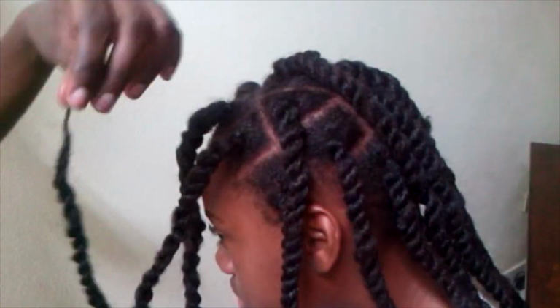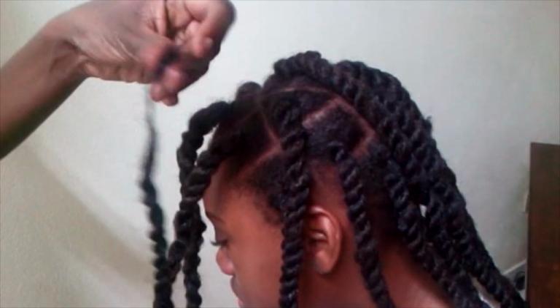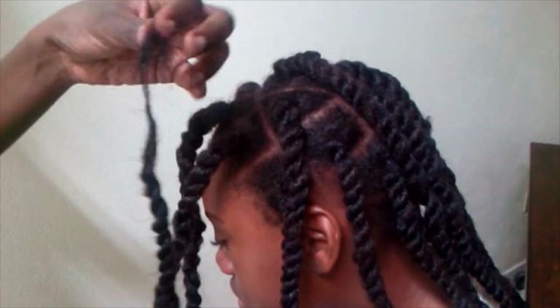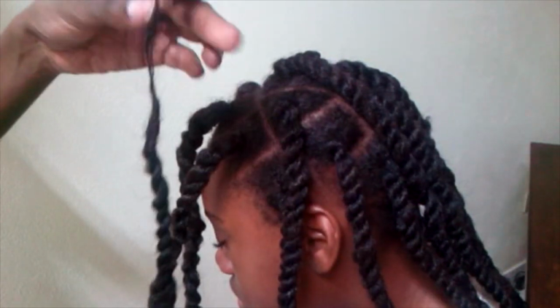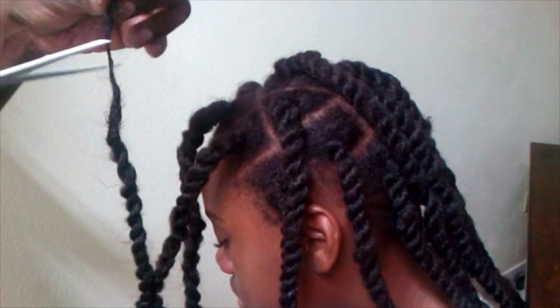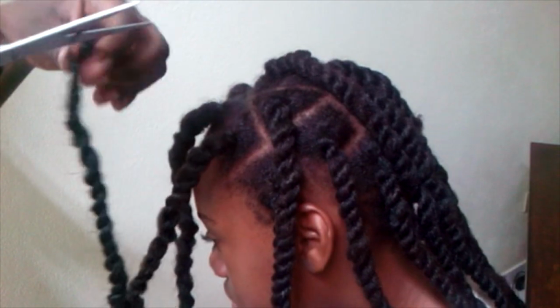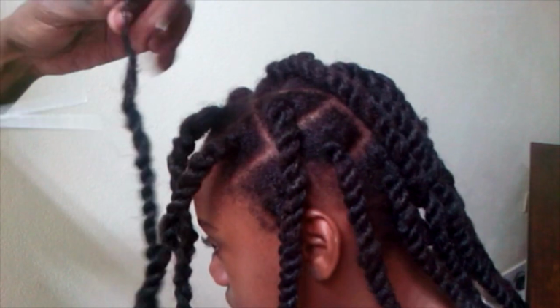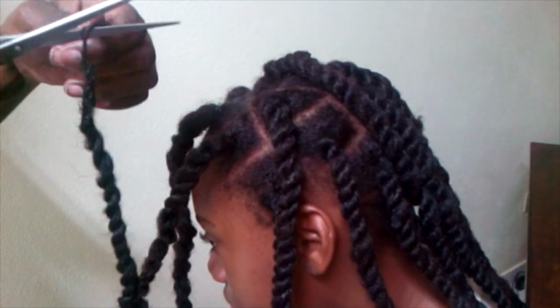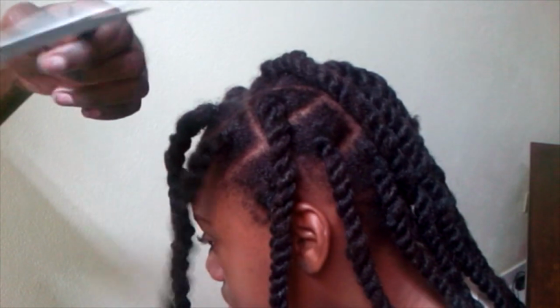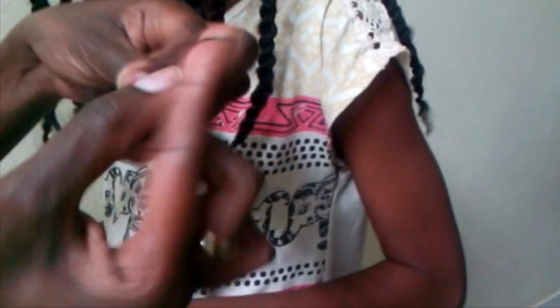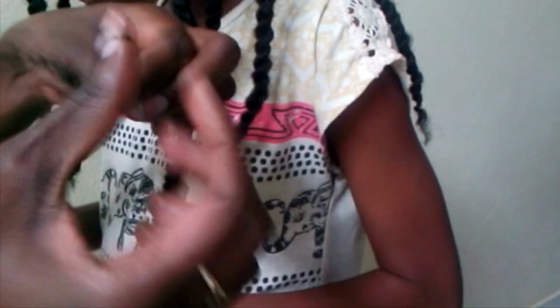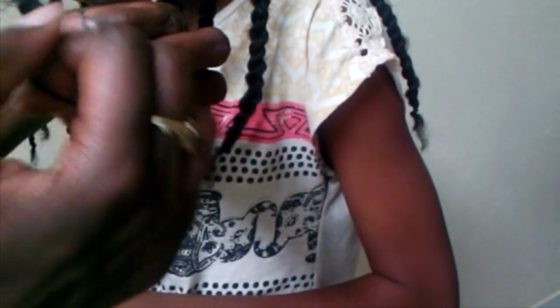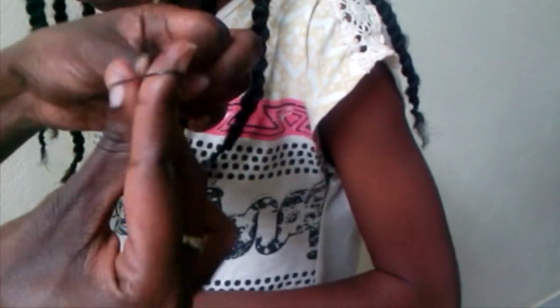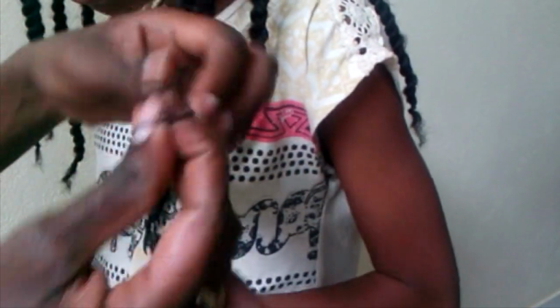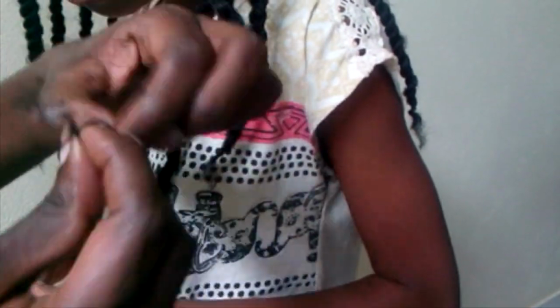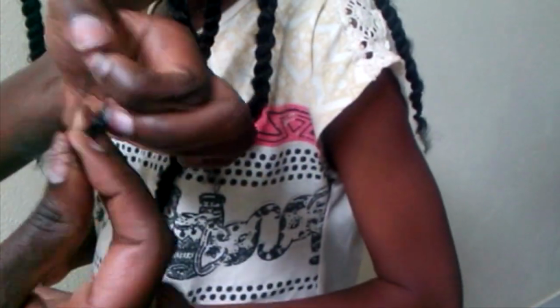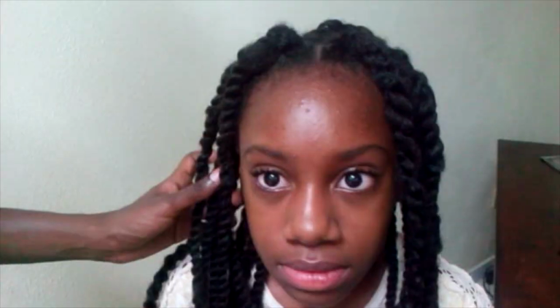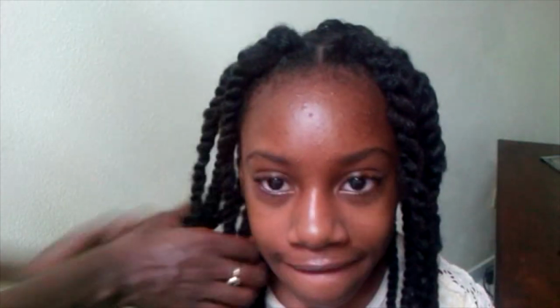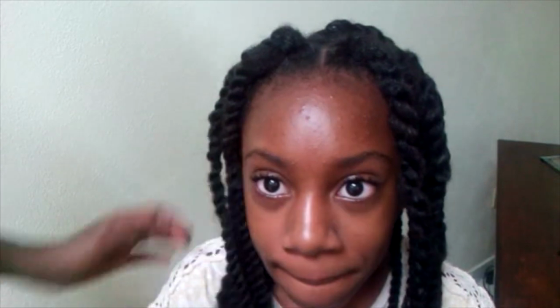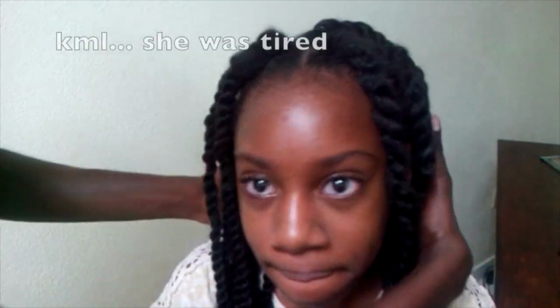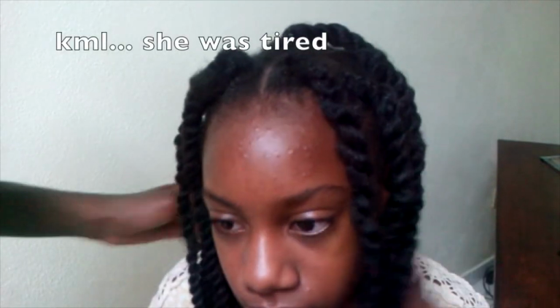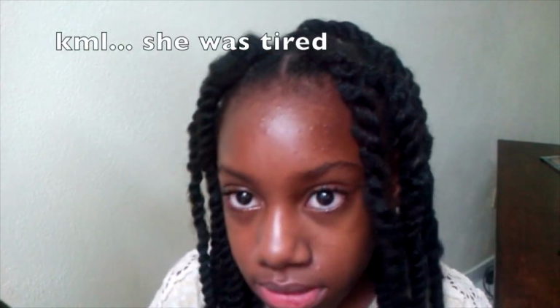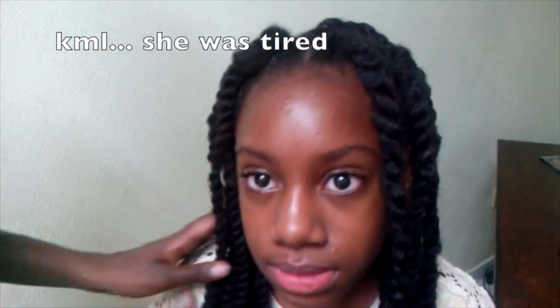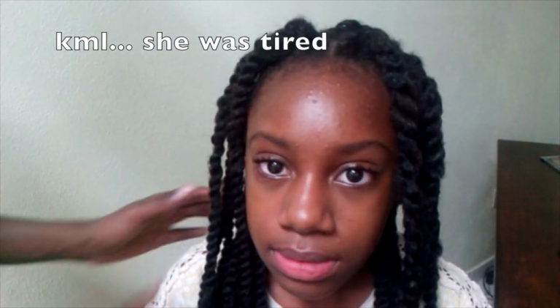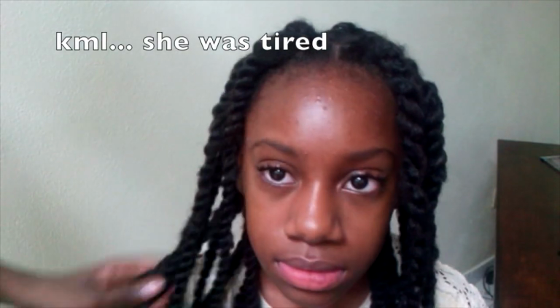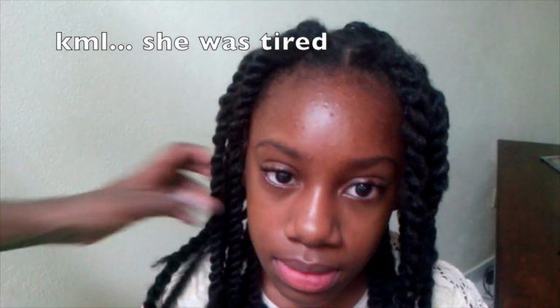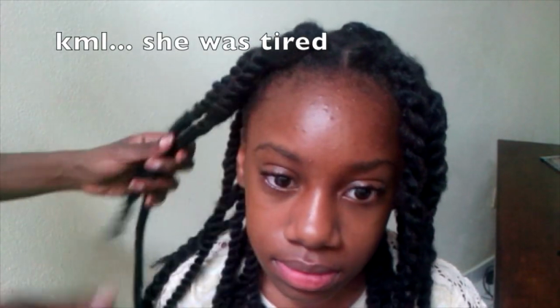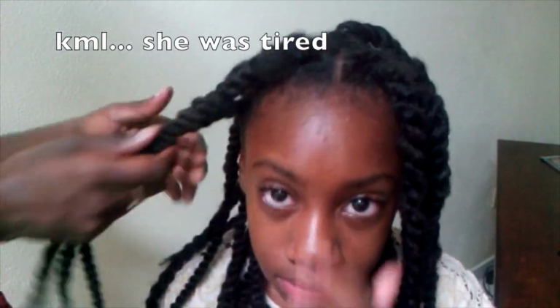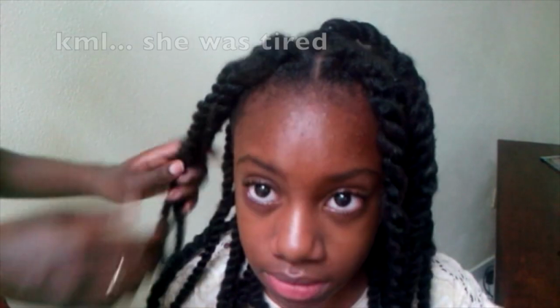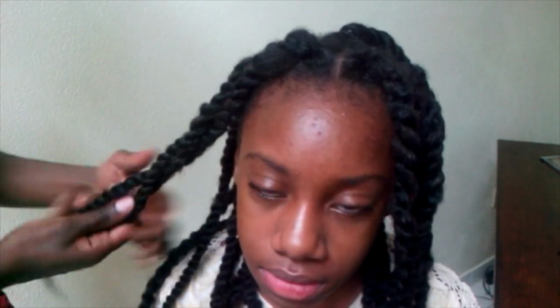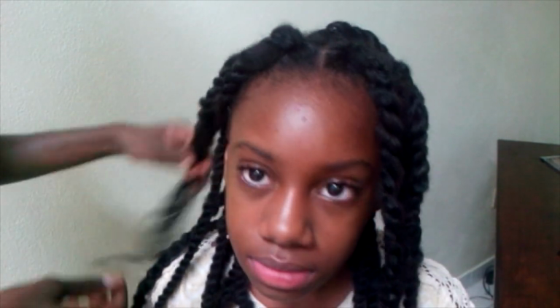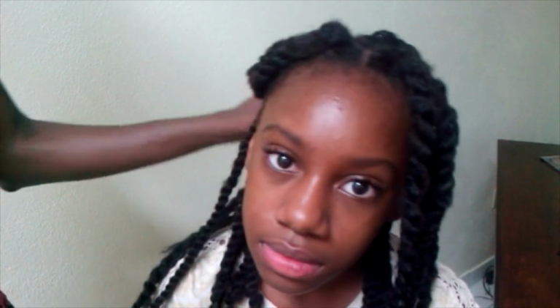If the end looks a bit too stringy, you can go ahead and cut that off and secure it with the elastic band. And there you have it — a quick and easy hairstyle for little girls.